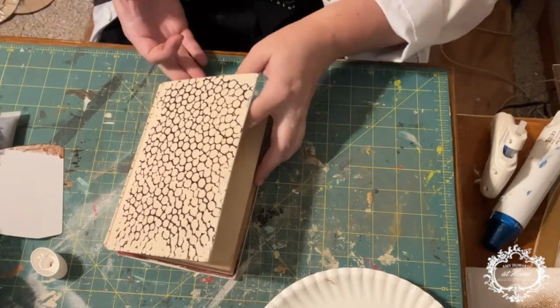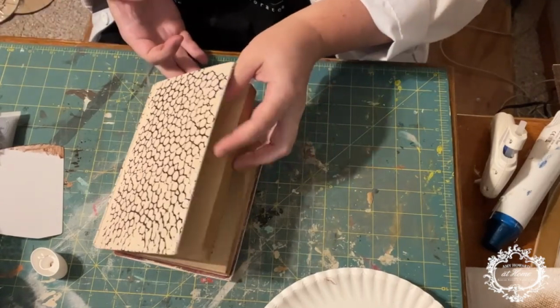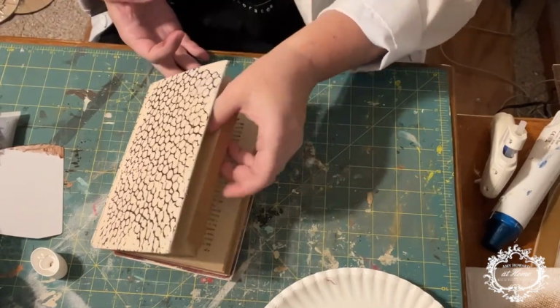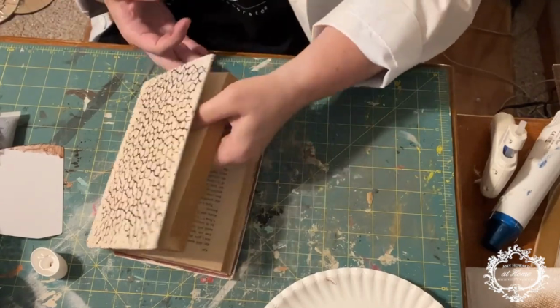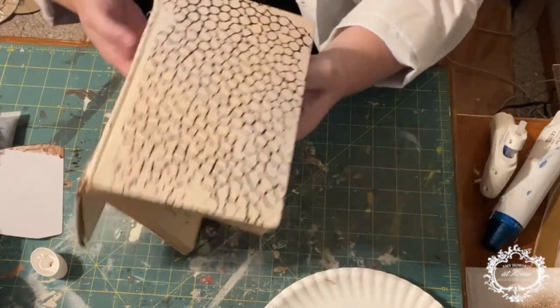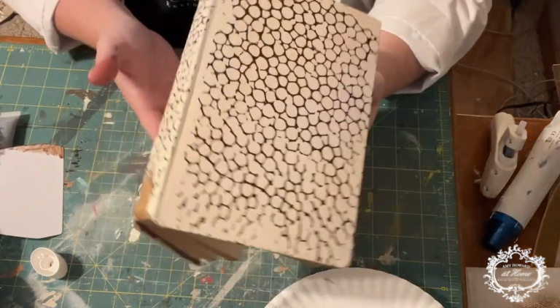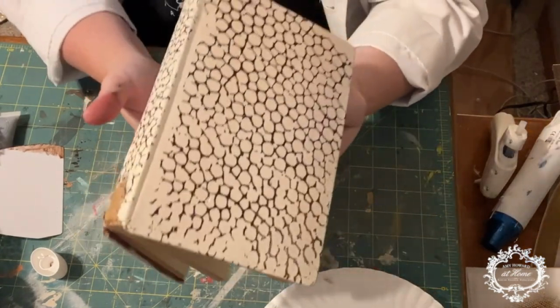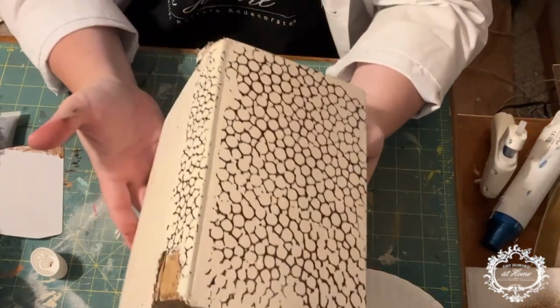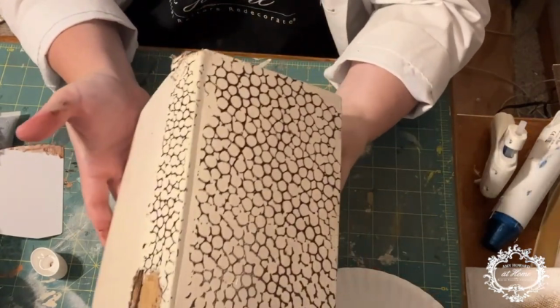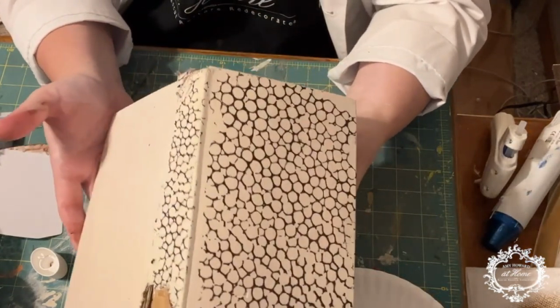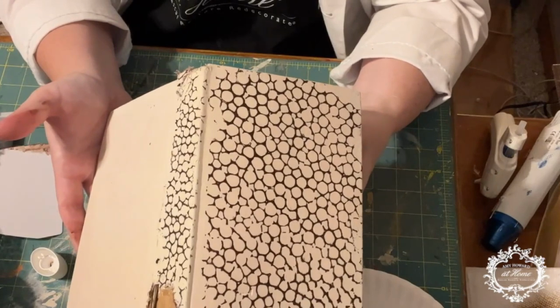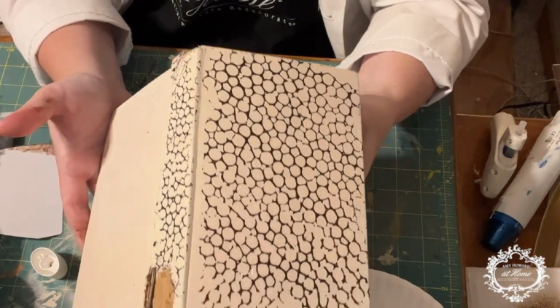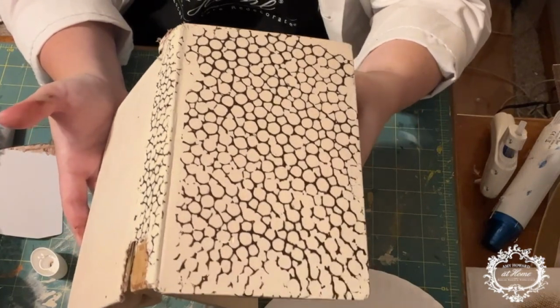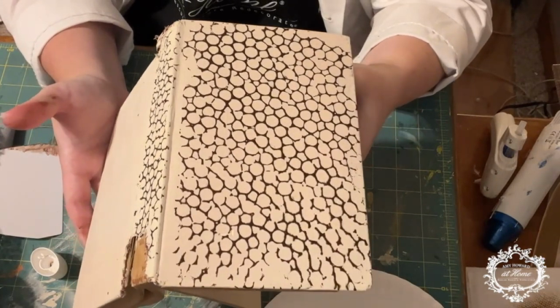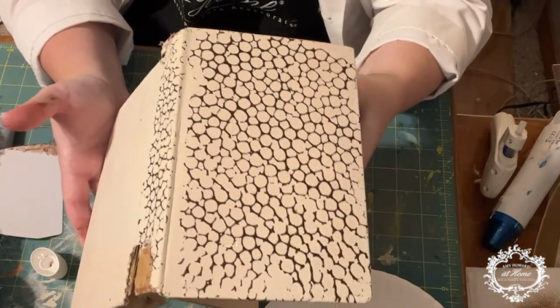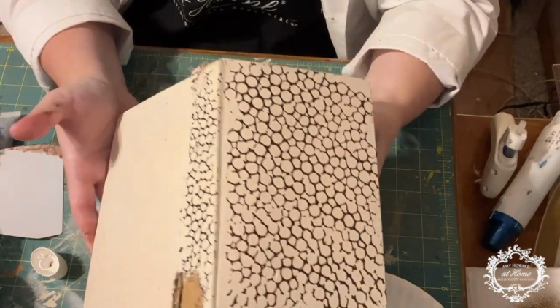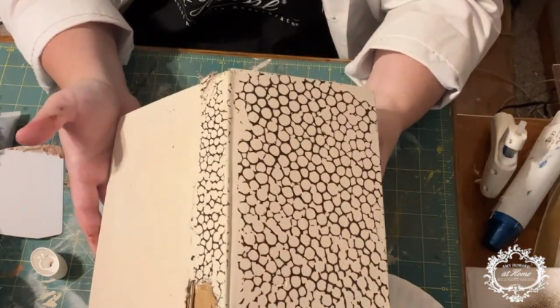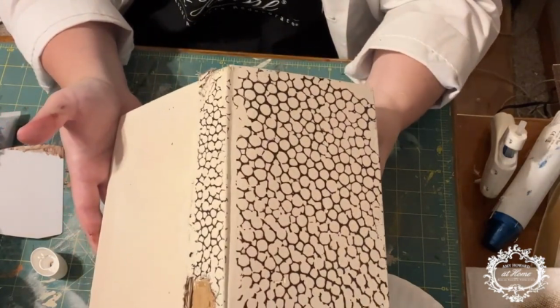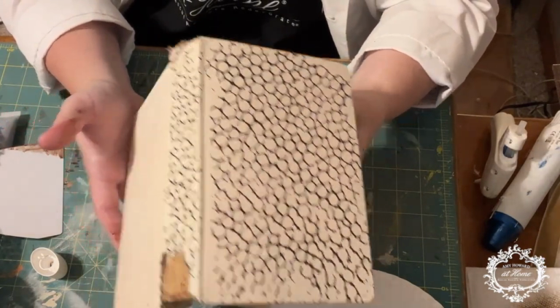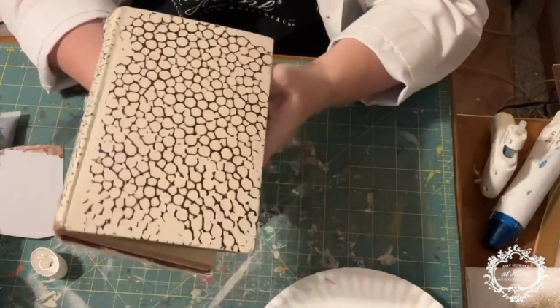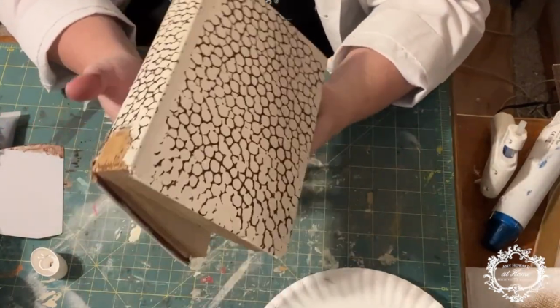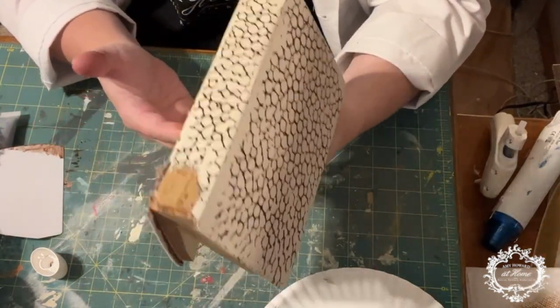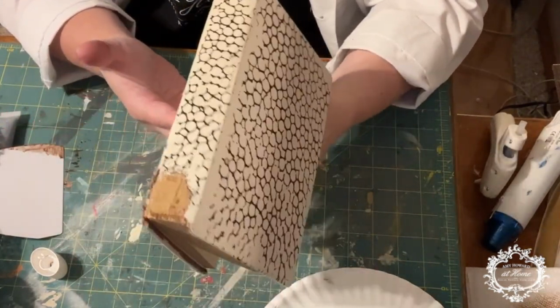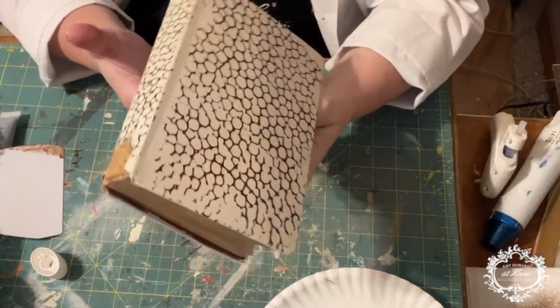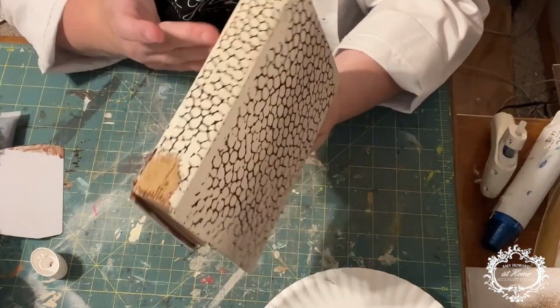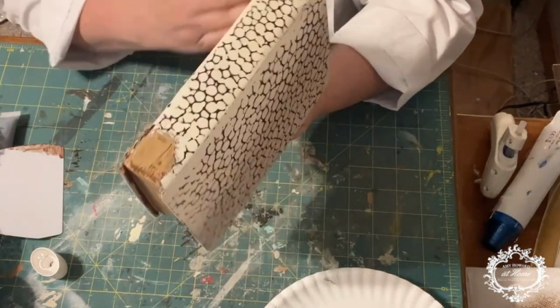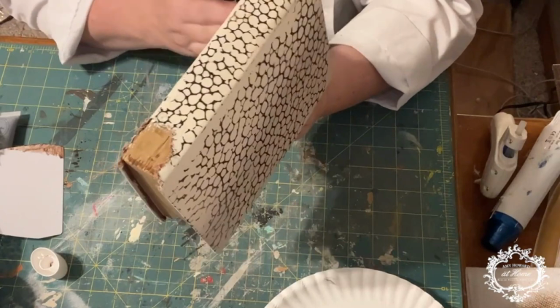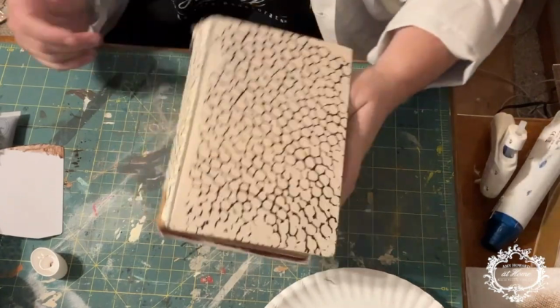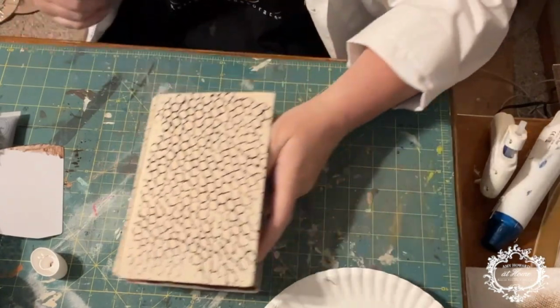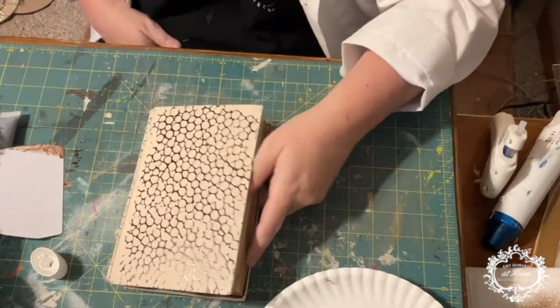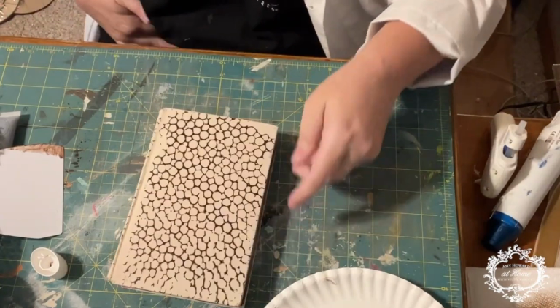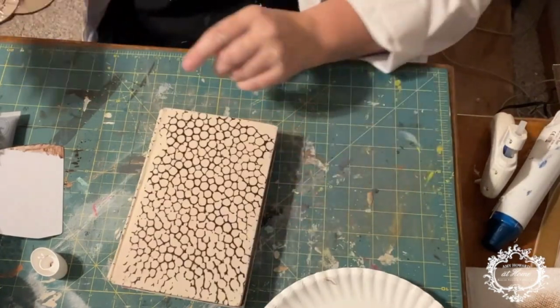It's a really pretty pattern we're doing on the spine and on the back, and the top will stay clear because we'll have other books stacked on top of it.